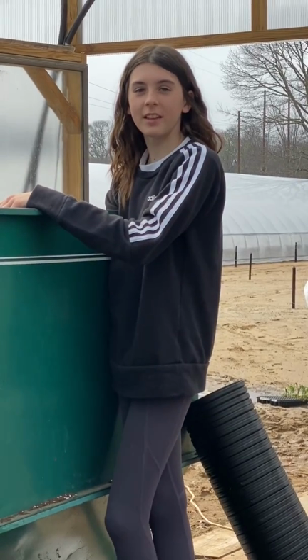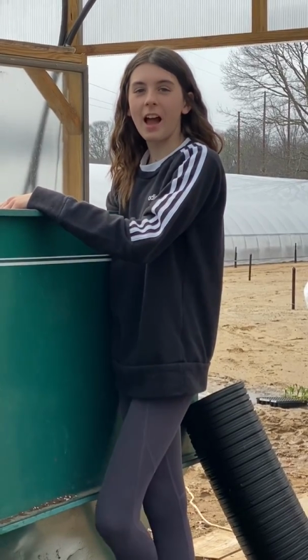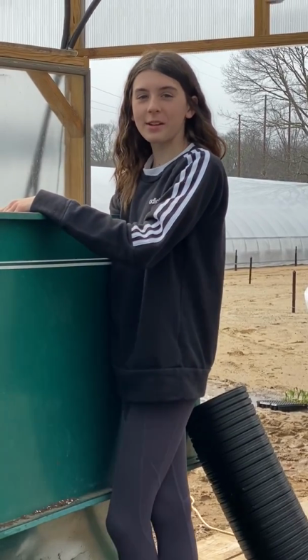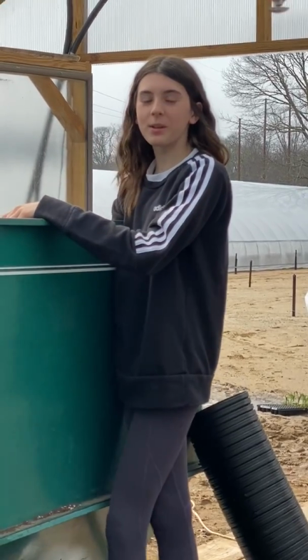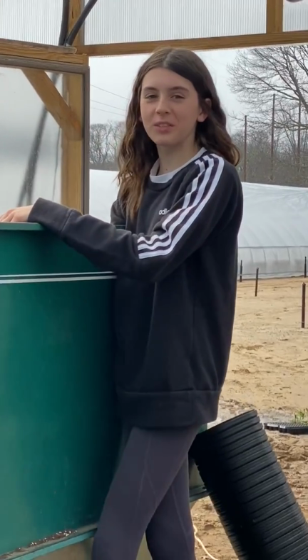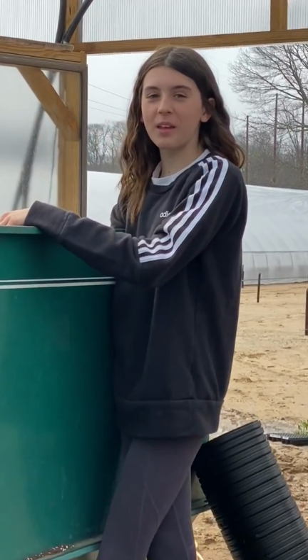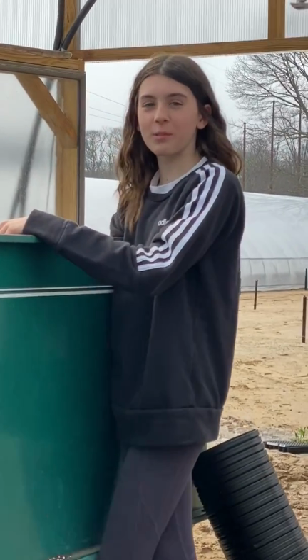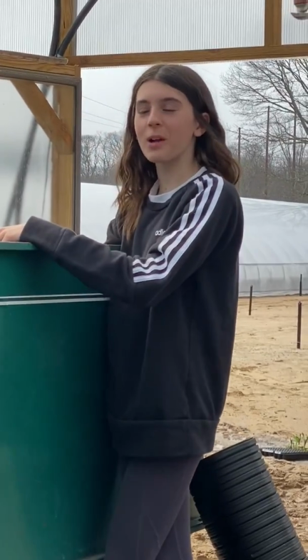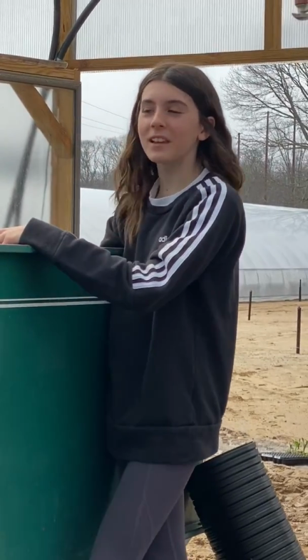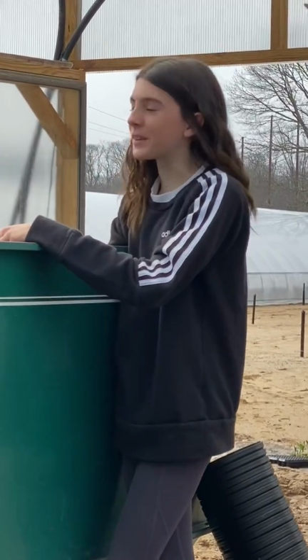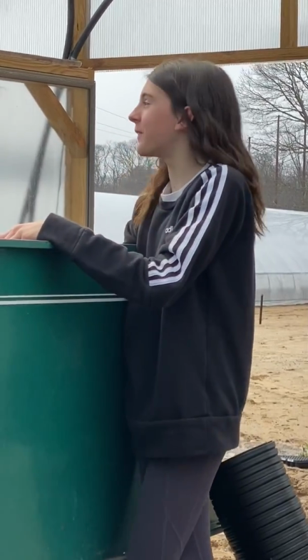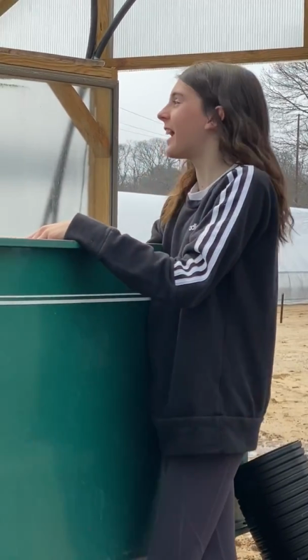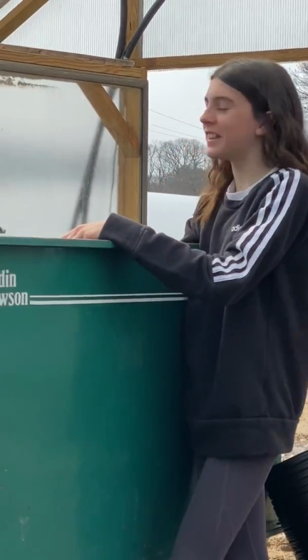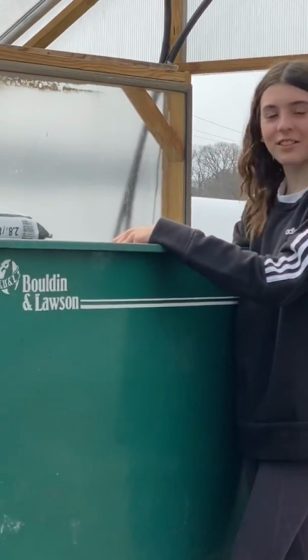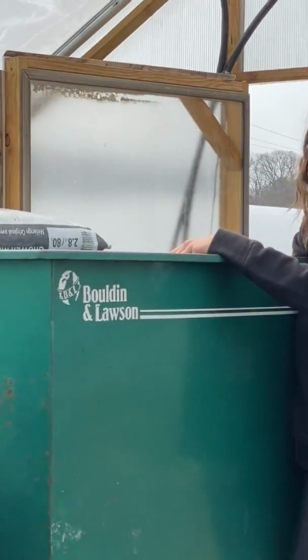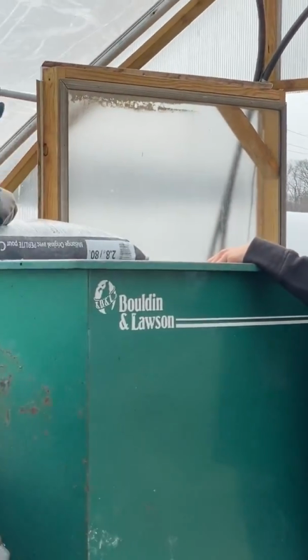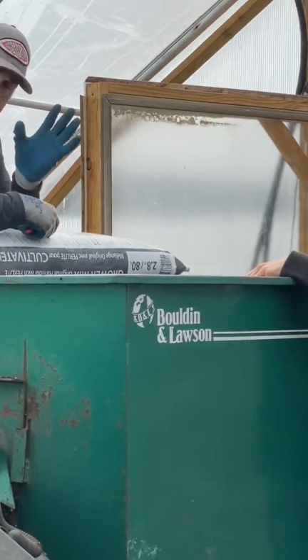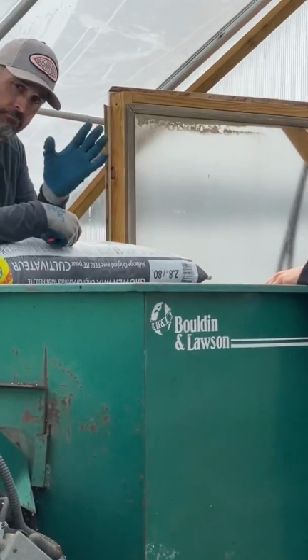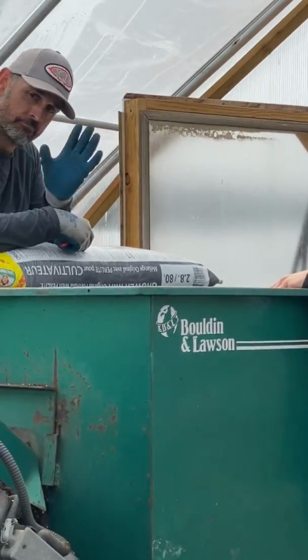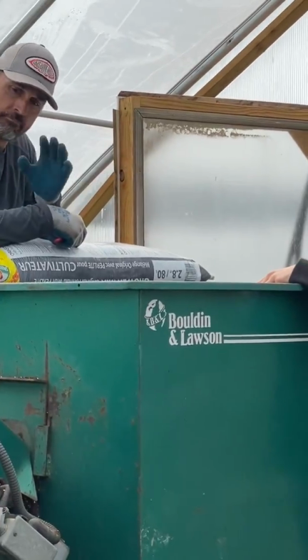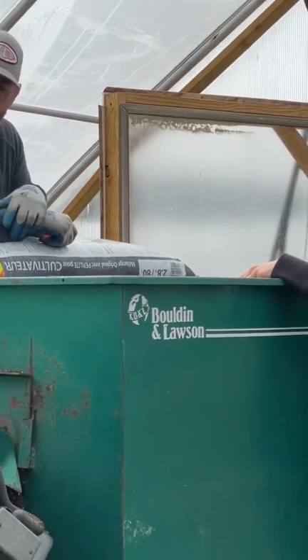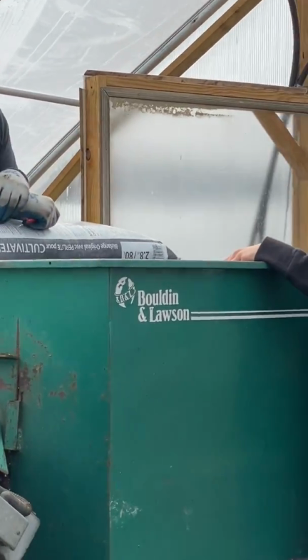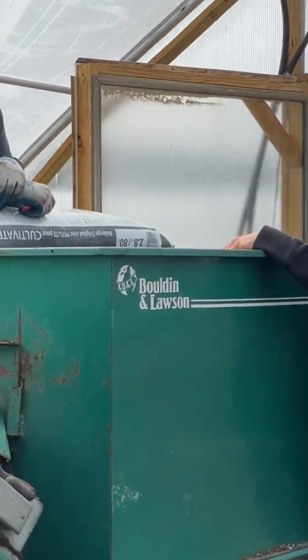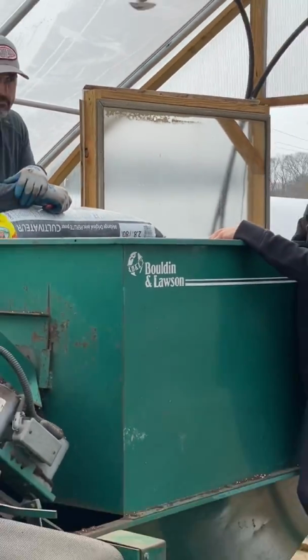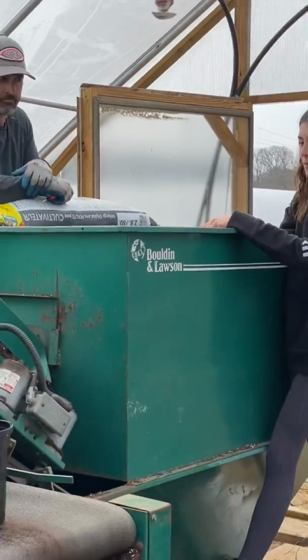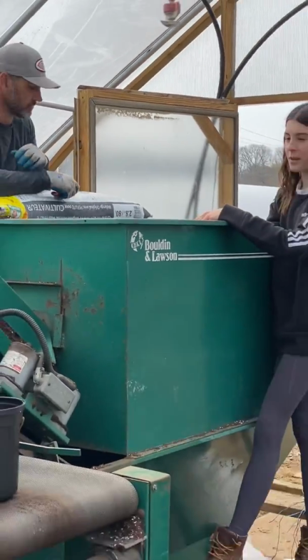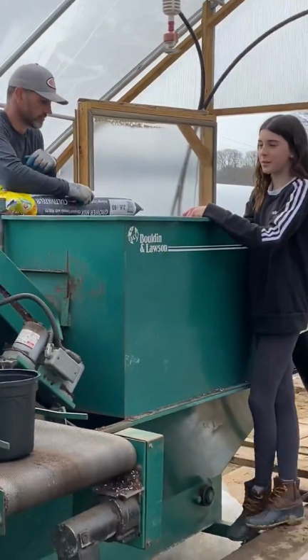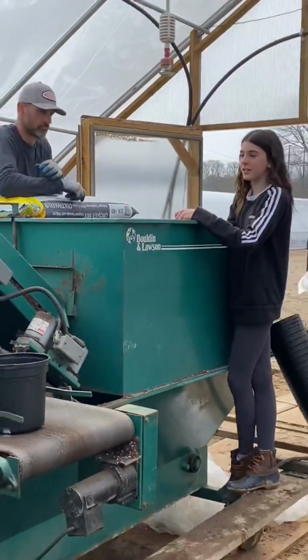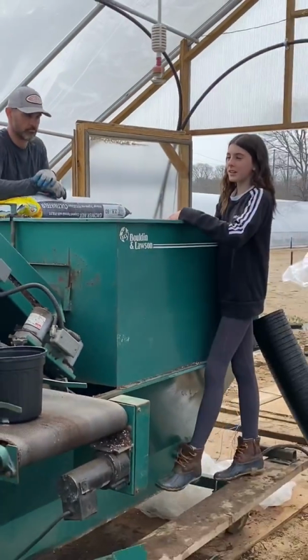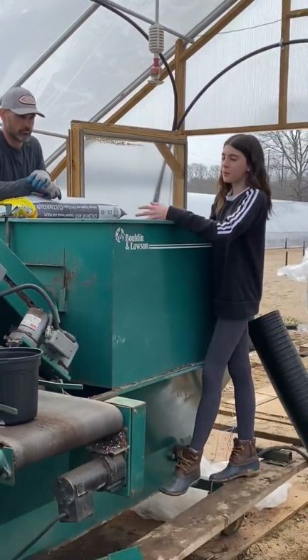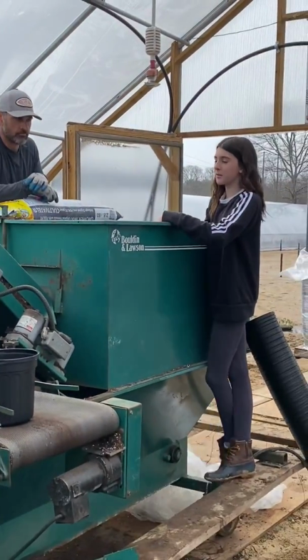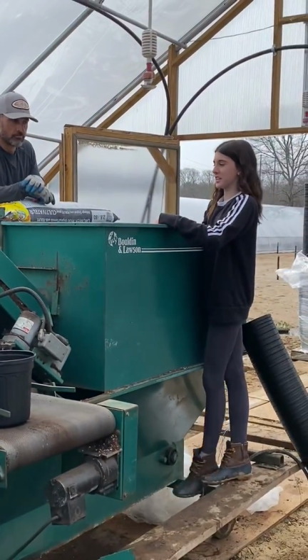Hi everyone, it's Valette from the farm and I'm here with my dad Terrence Roach, and today we are going to be talking a little bit about the potting machine.